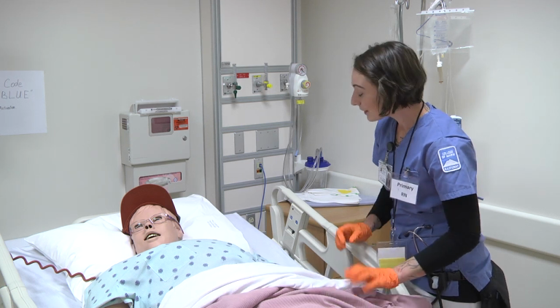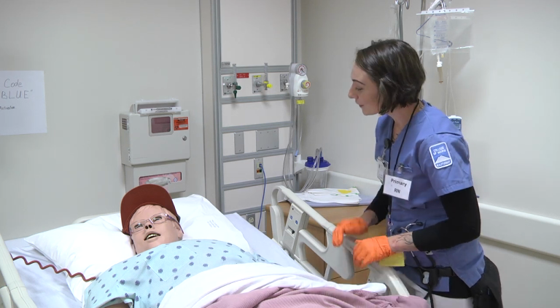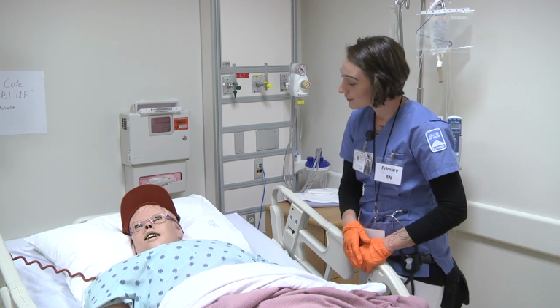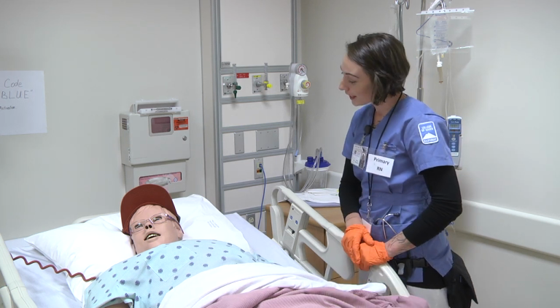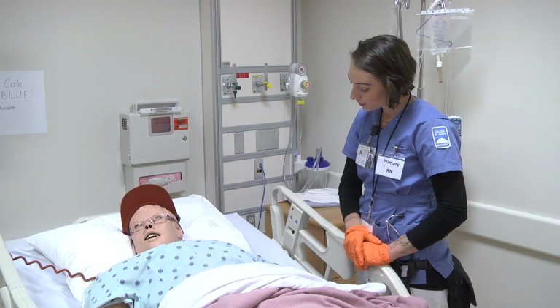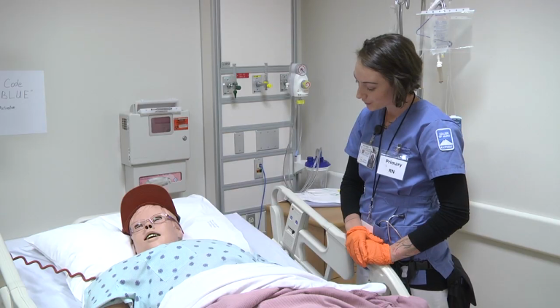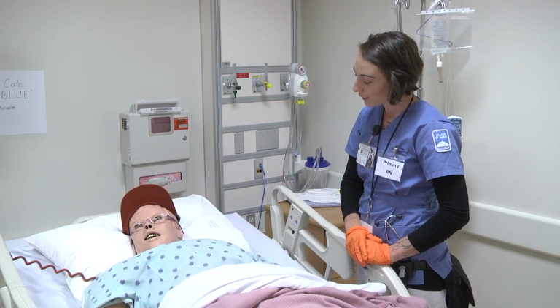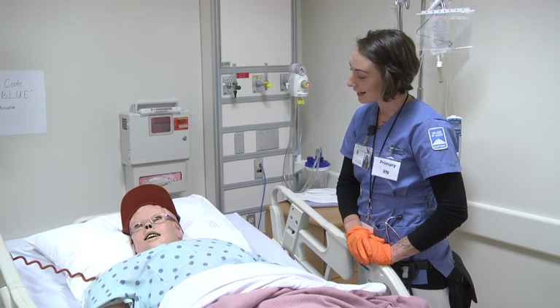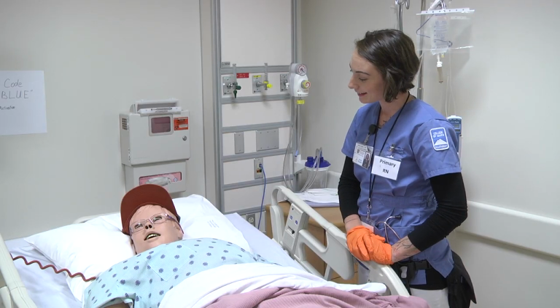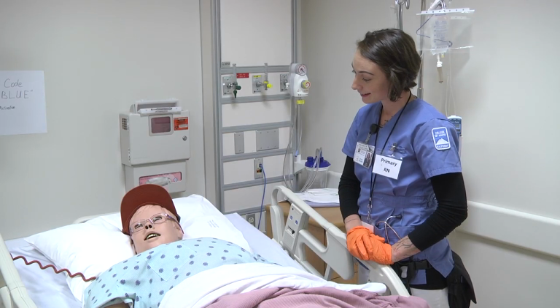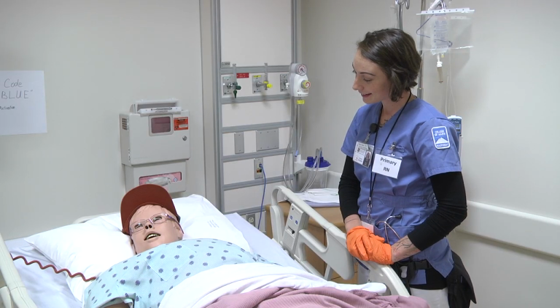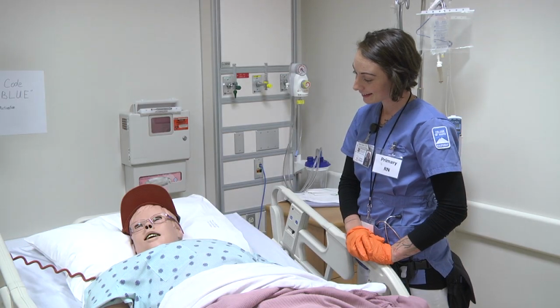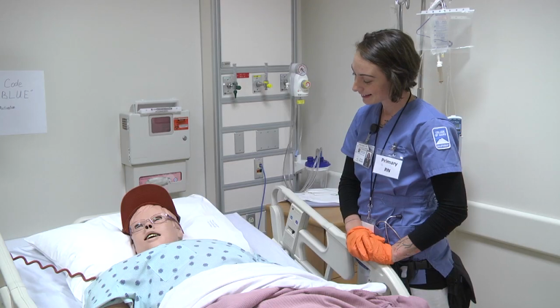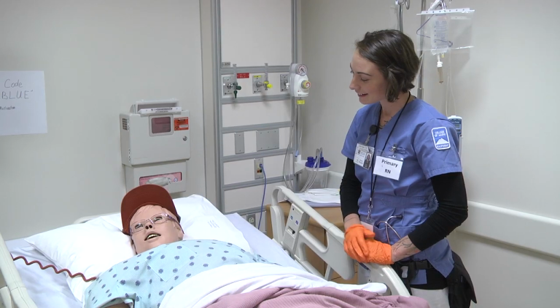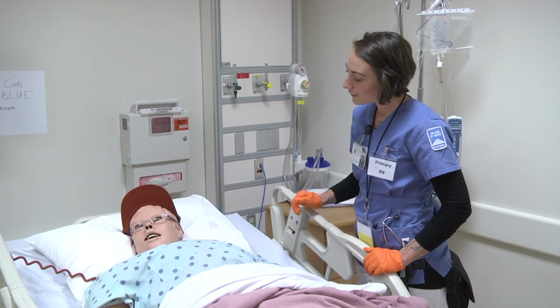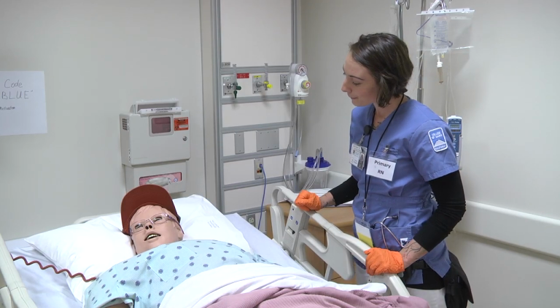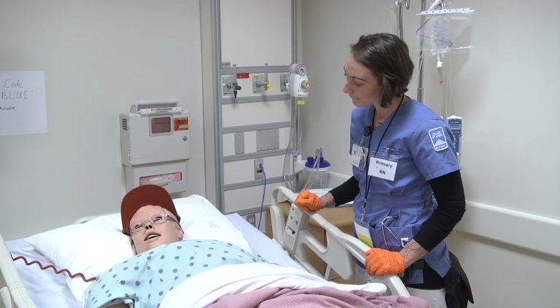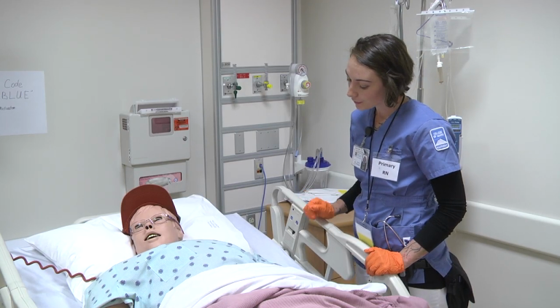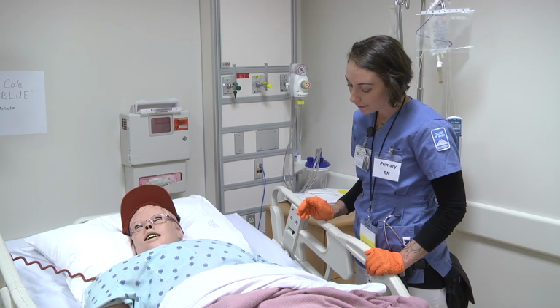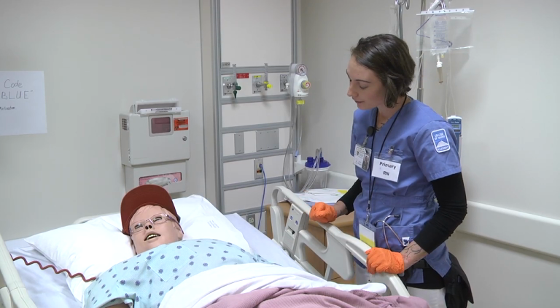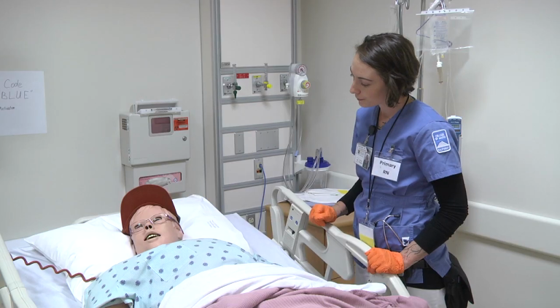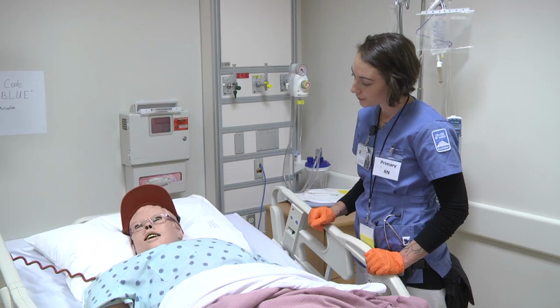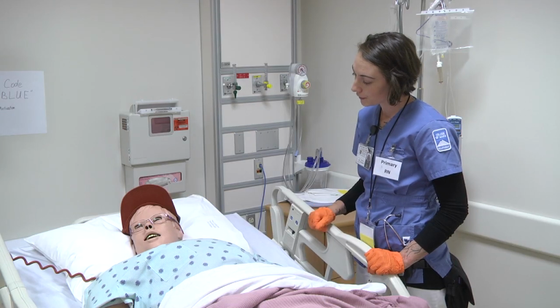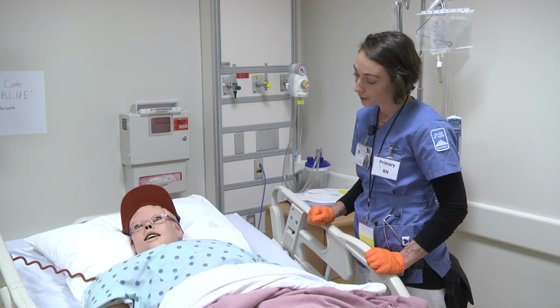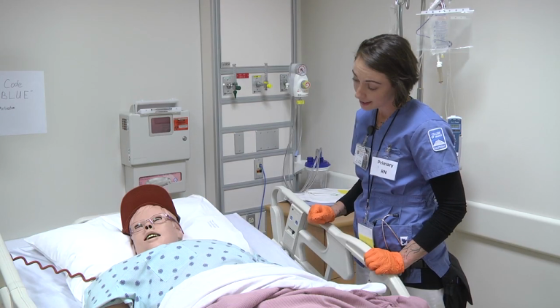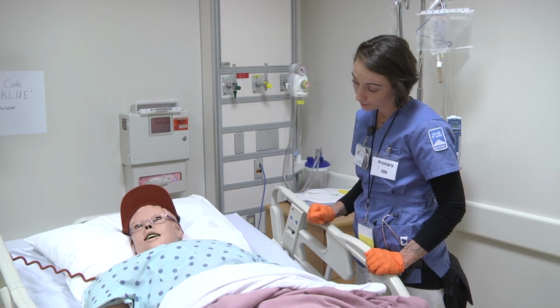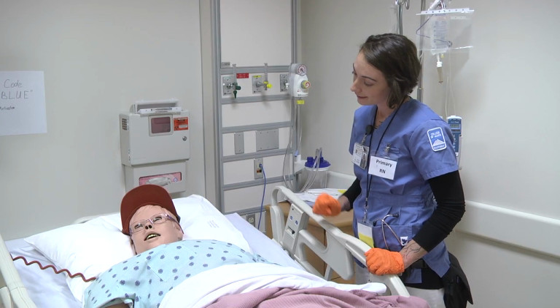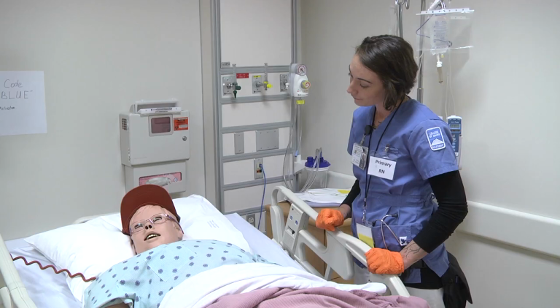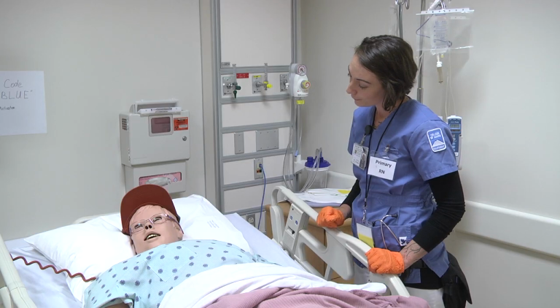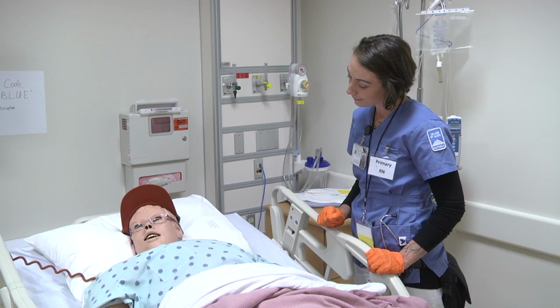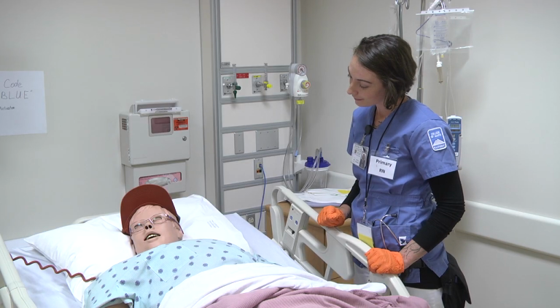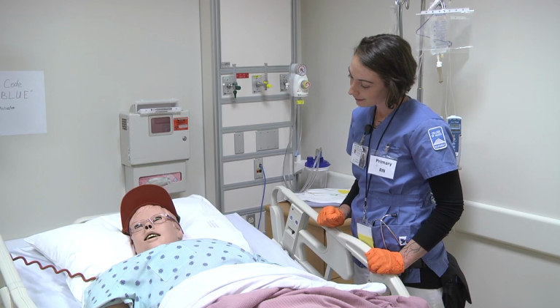Well, I have good news — we have discharge orders for you to go home today. Wow, awesome. When is that going to happen? In about an hour and a half. We have some paperwork to go through and I have some questions to ask you, and then you'll be free to go. Awesome.